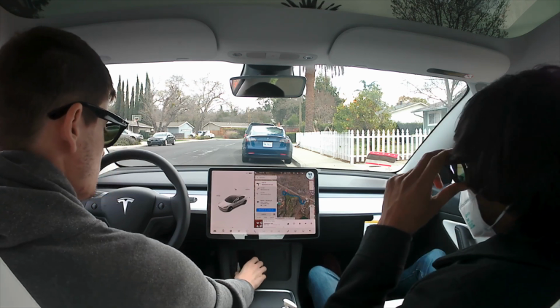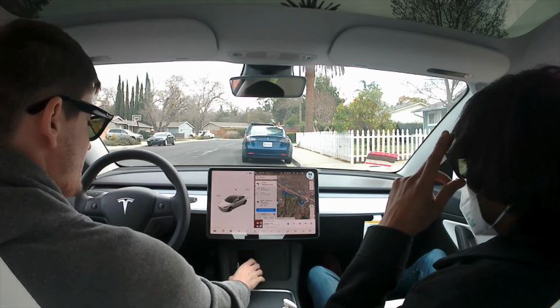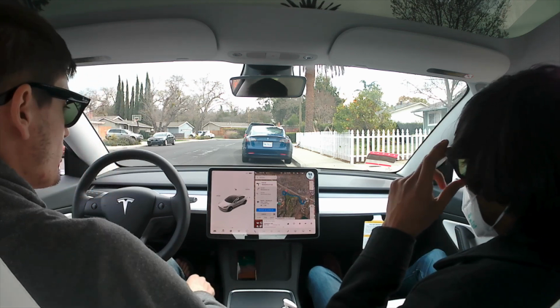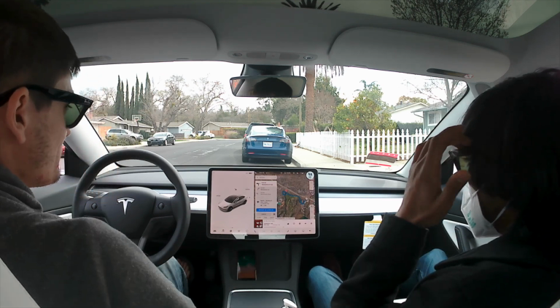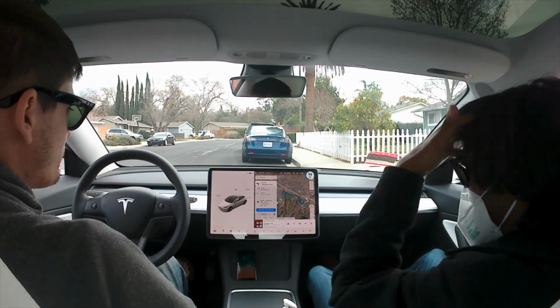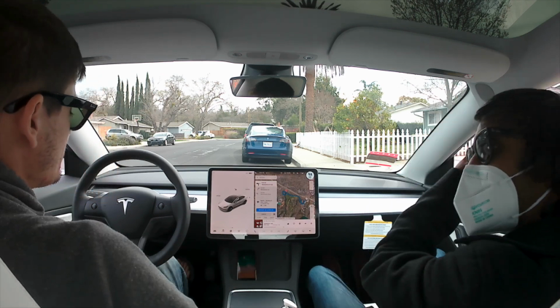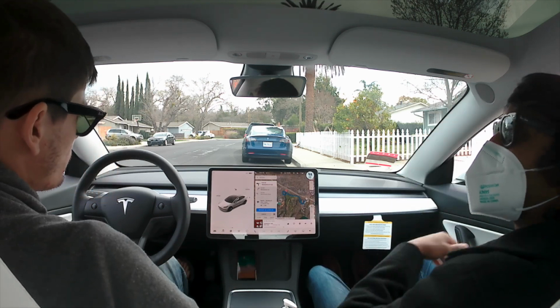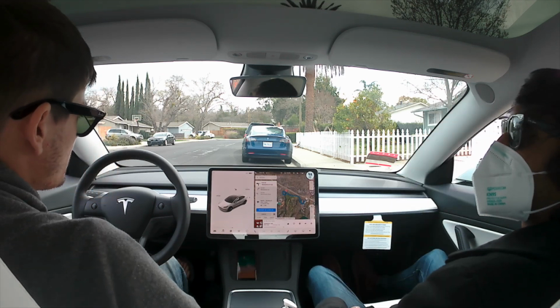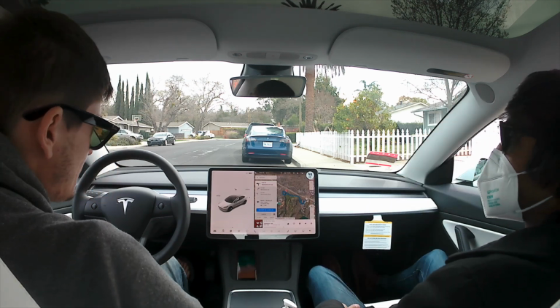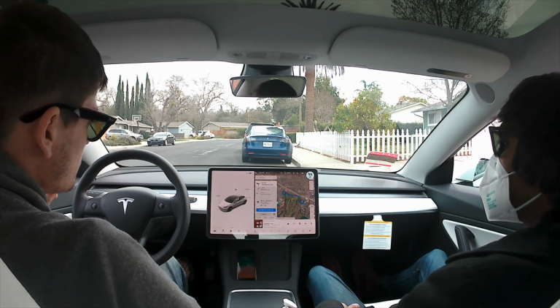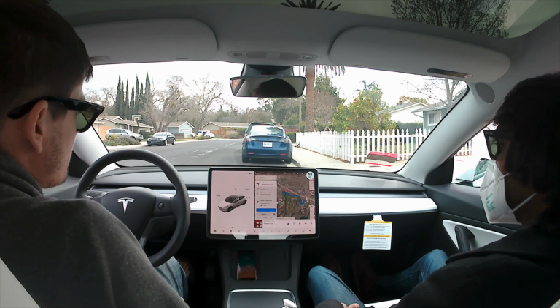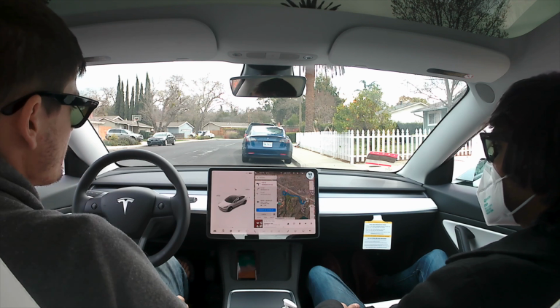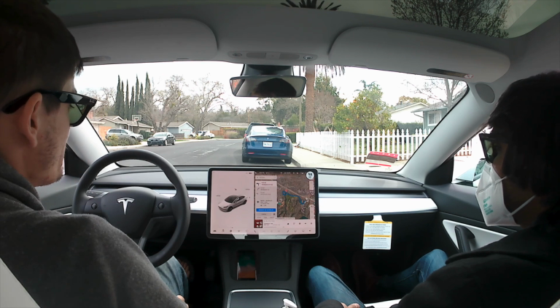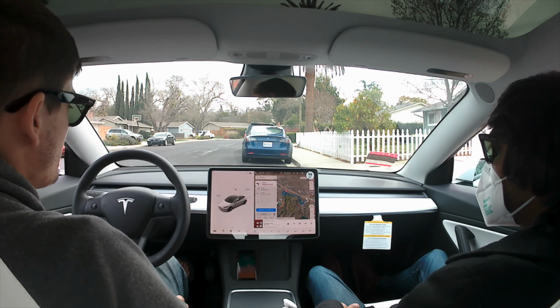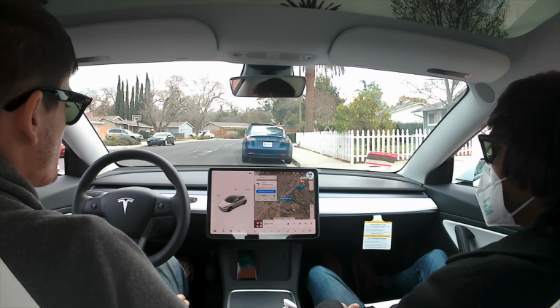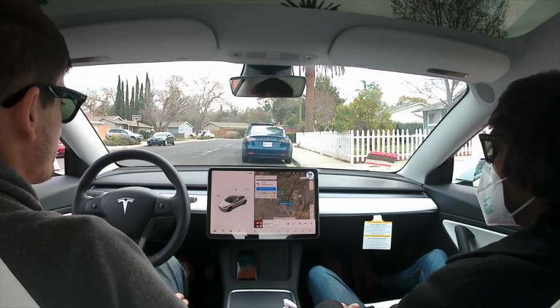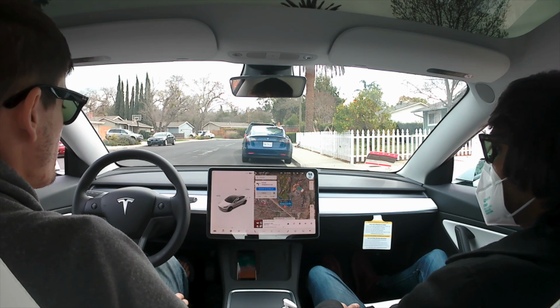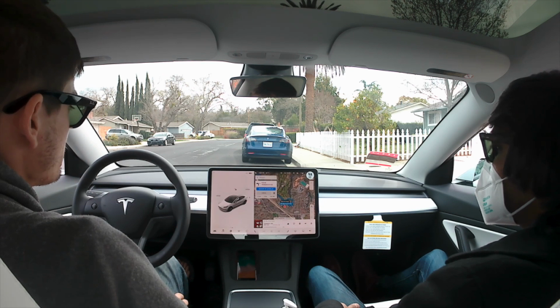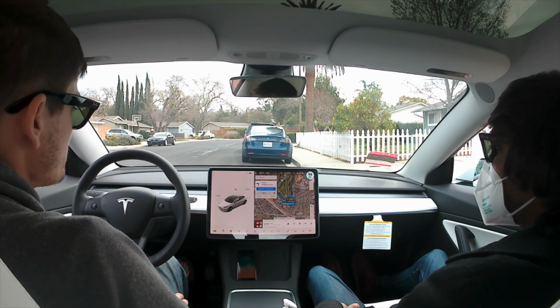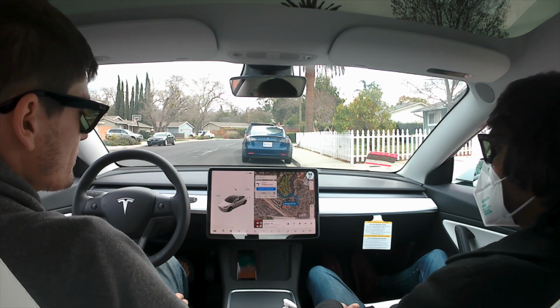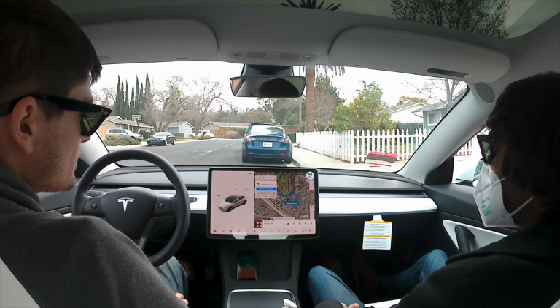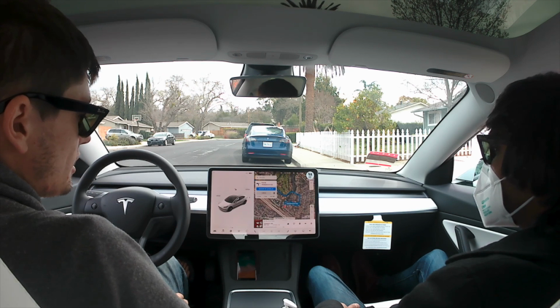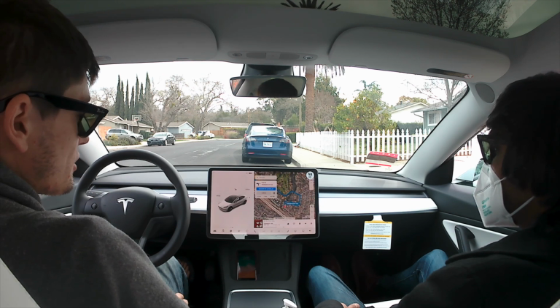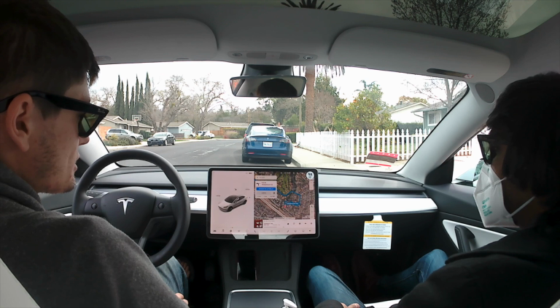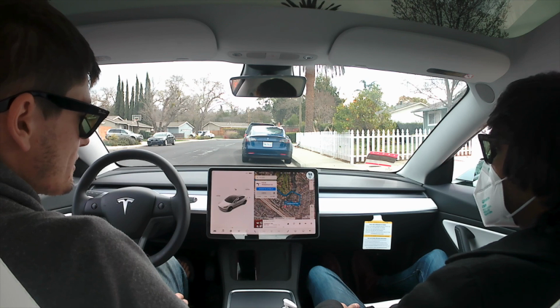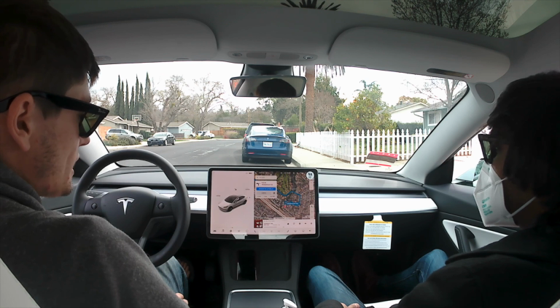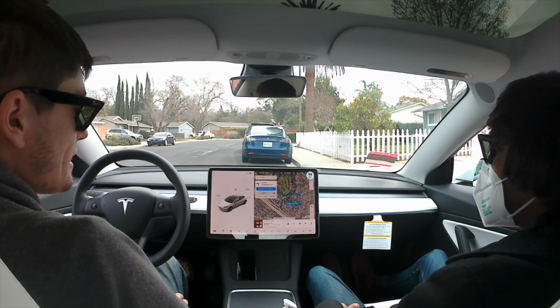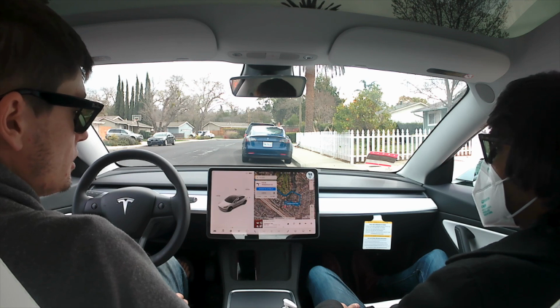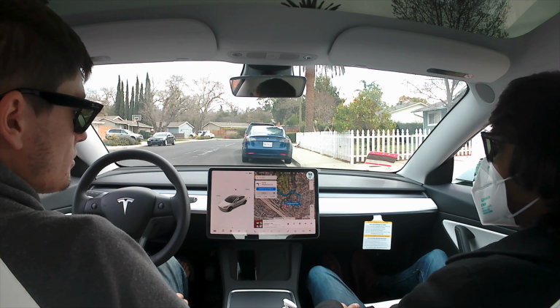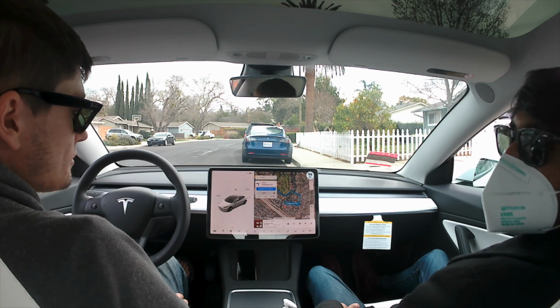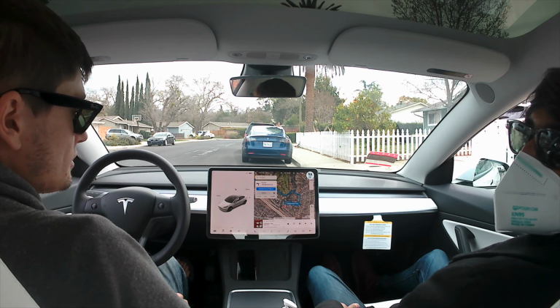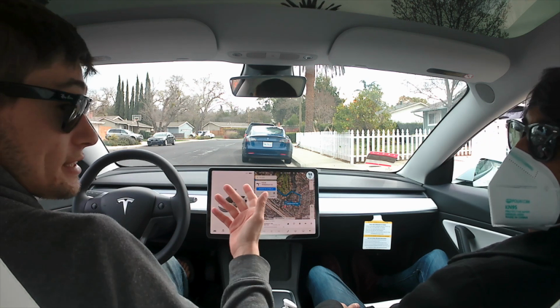Hello and welcome to our video for today. We are going to see how Full Self-Driving Beta does going from my house to Netflix — their headquarters specifically — built in L.A. So let's see how it goes.